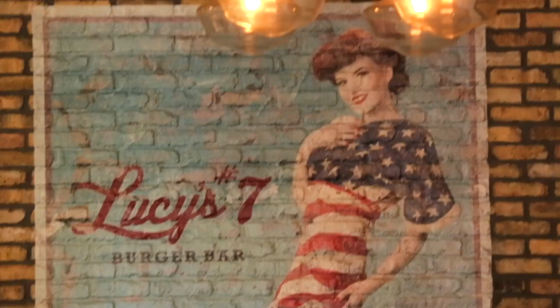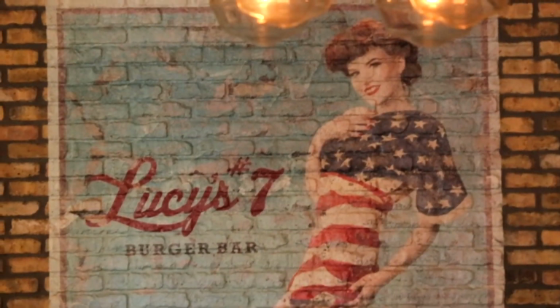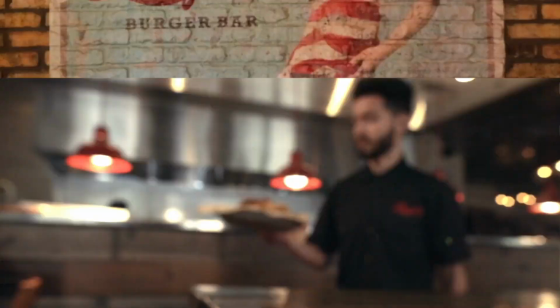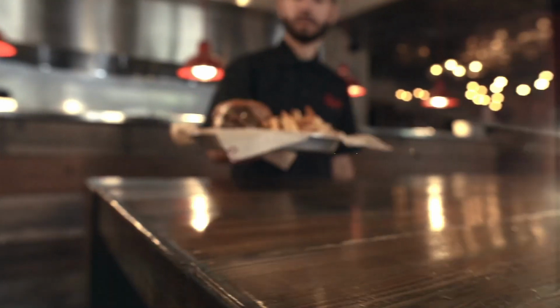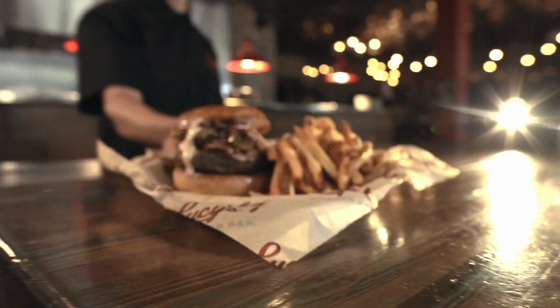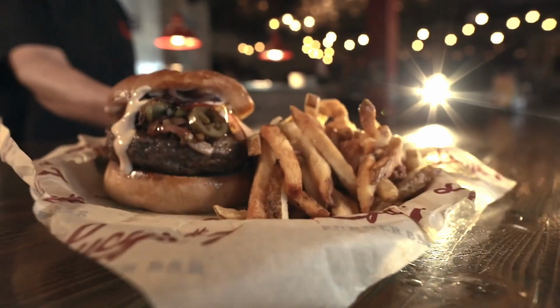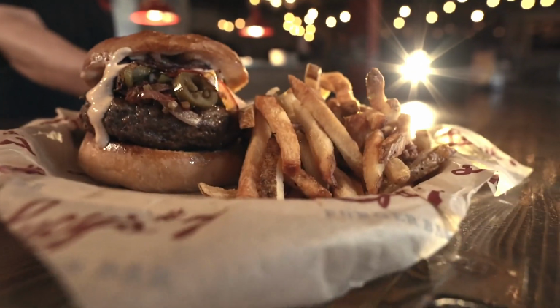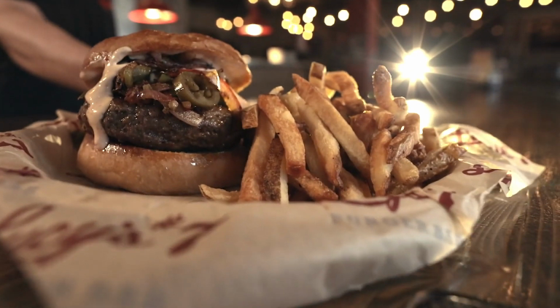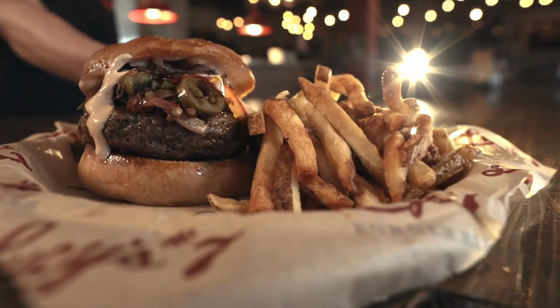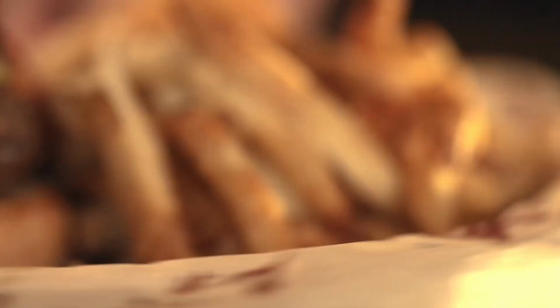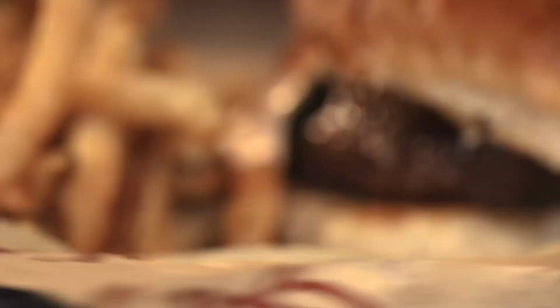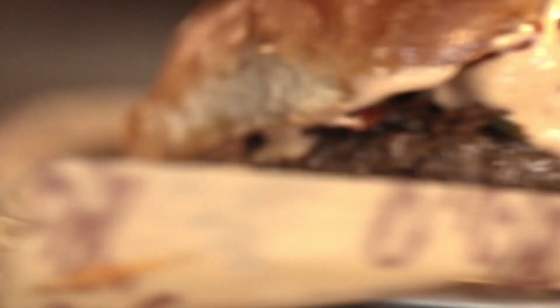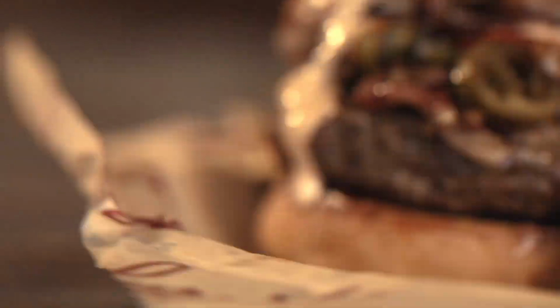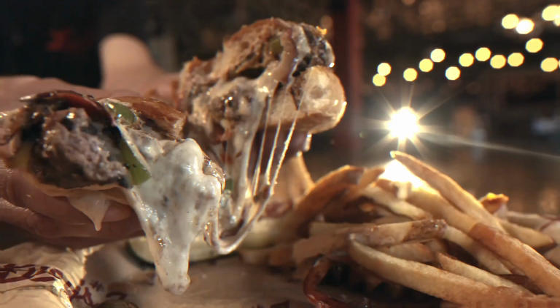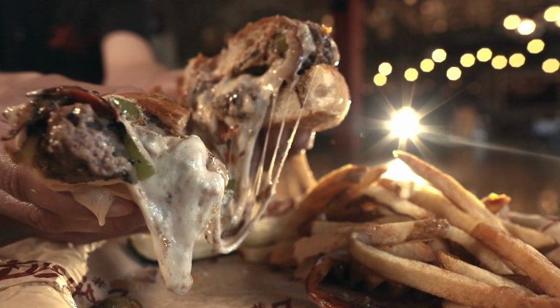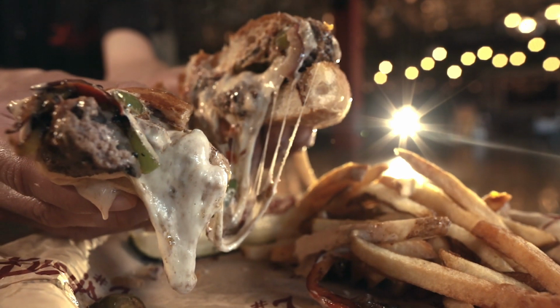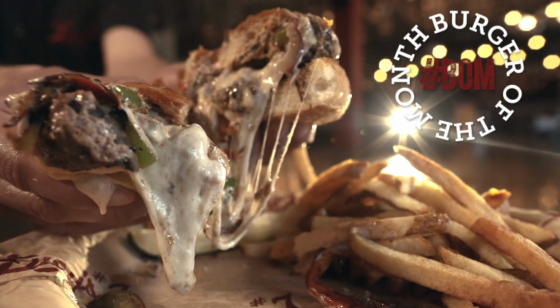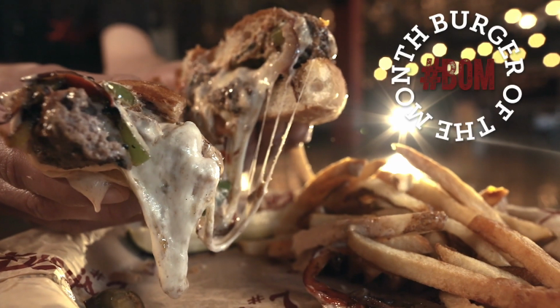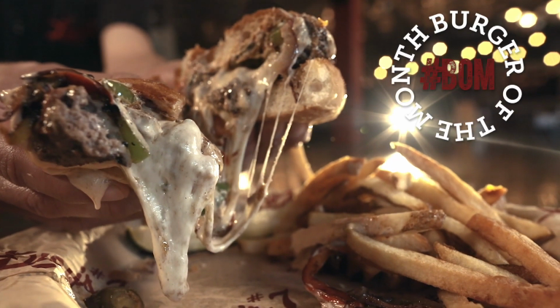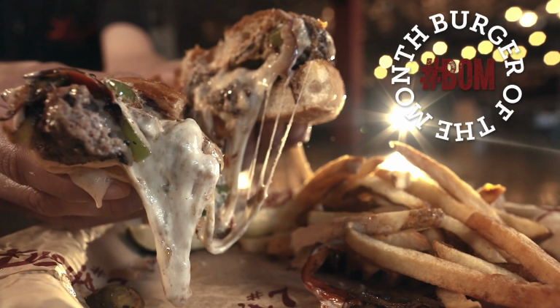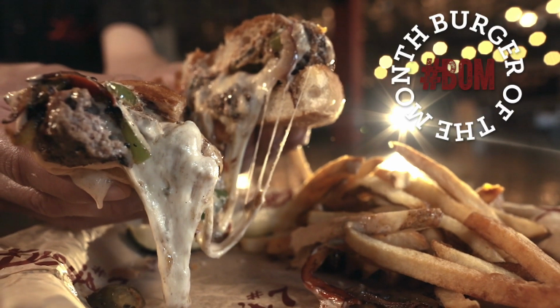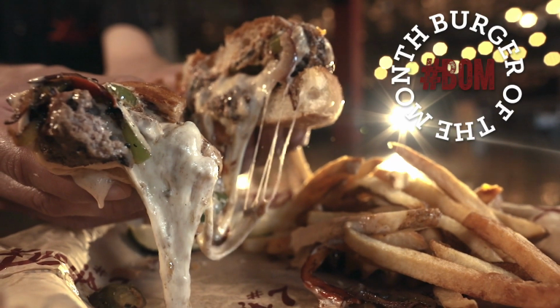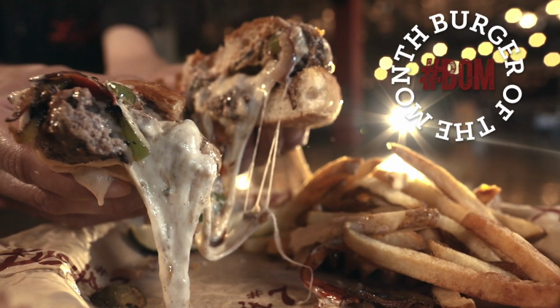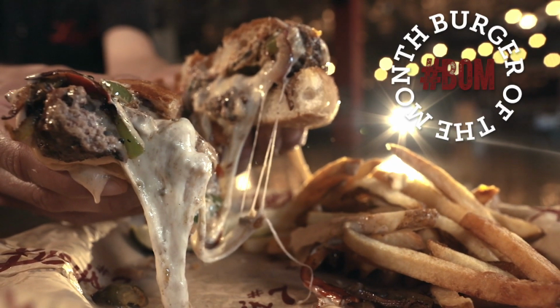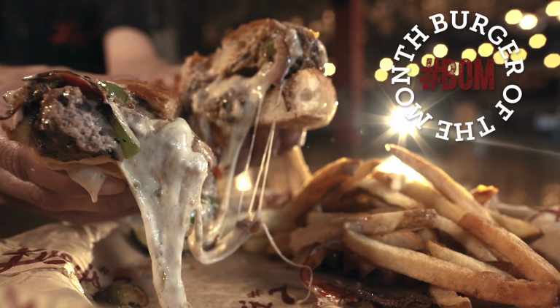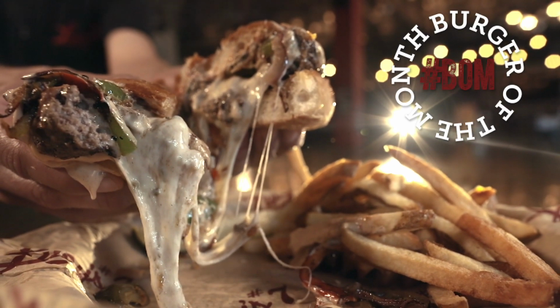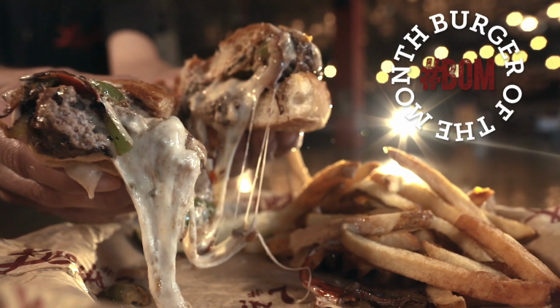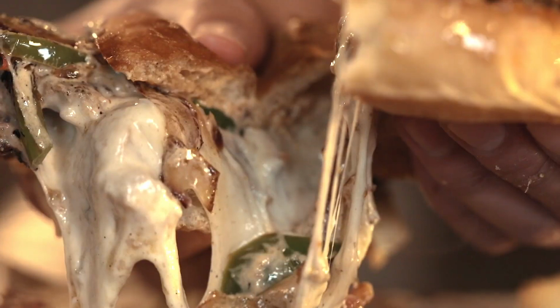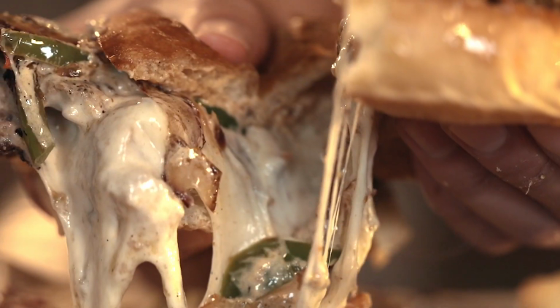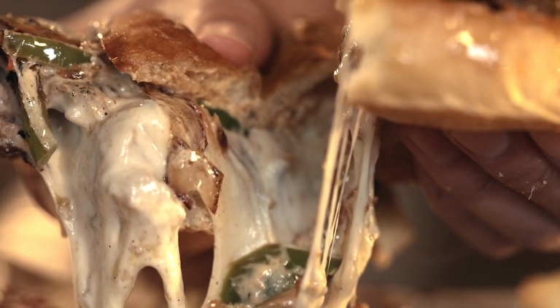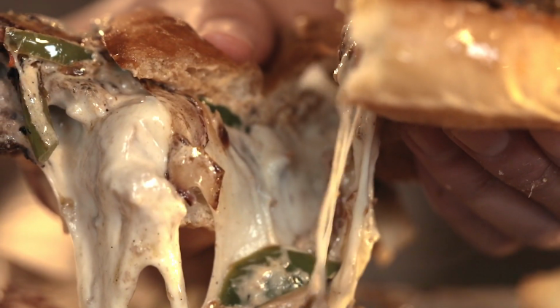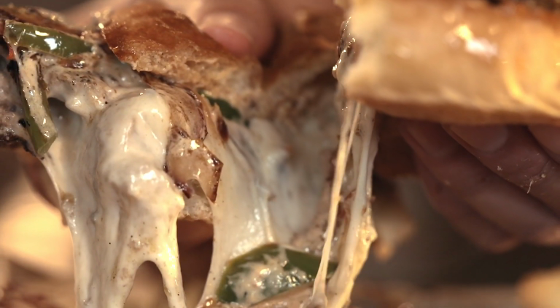The burger of the month is a fajita Rita! It's got pepper jack cheese, Cajun seasoning, grilled onions, jalapenos, chipotle aioli, and do you like bell peppers? We got those too.